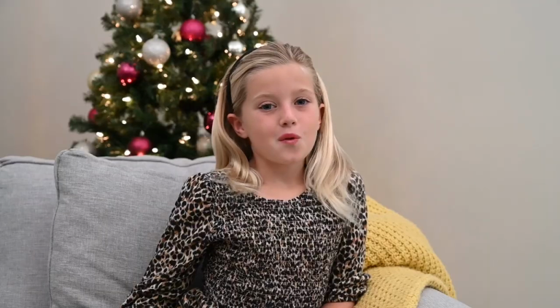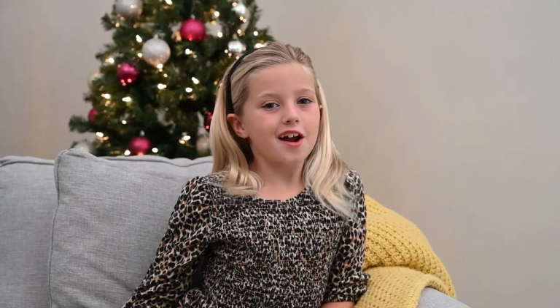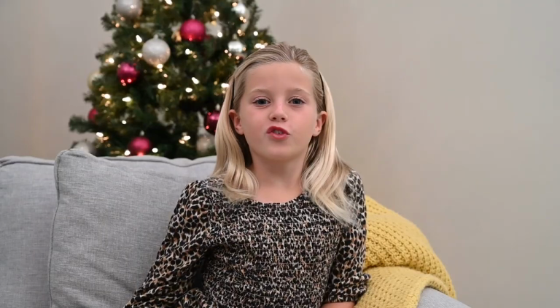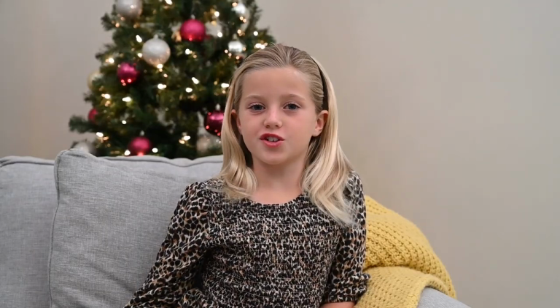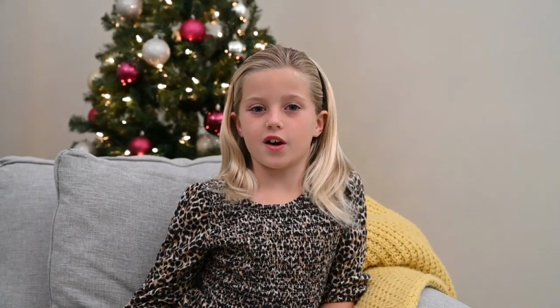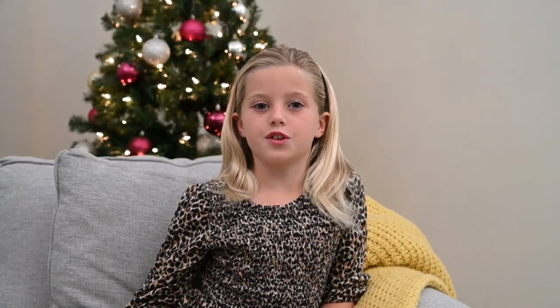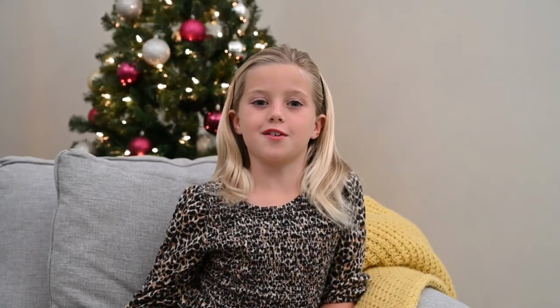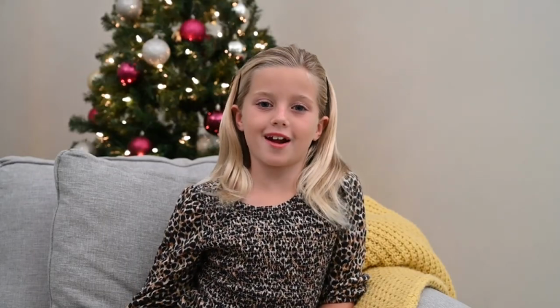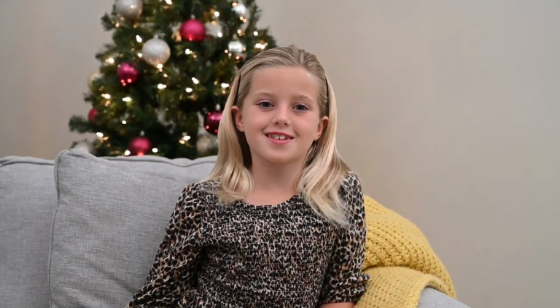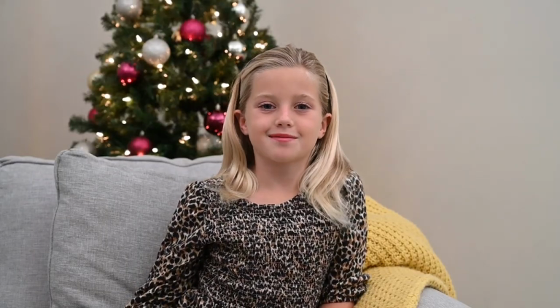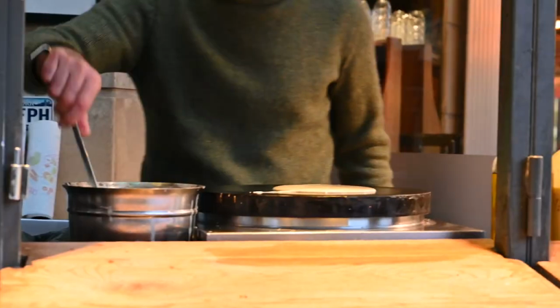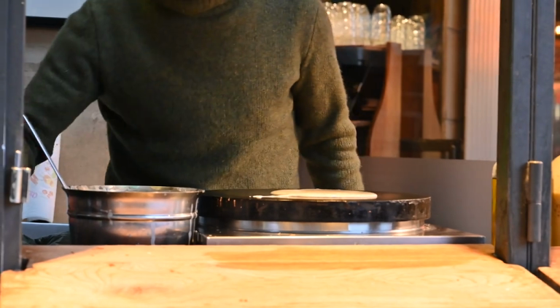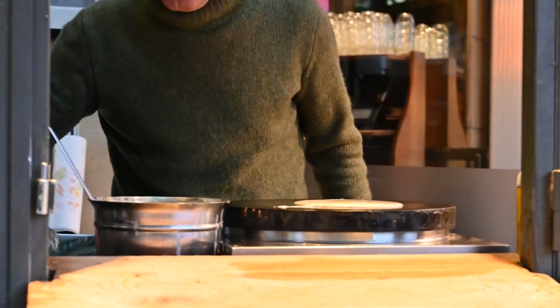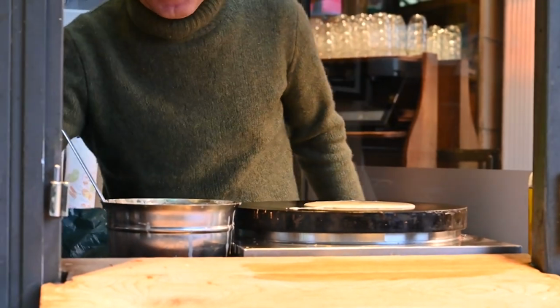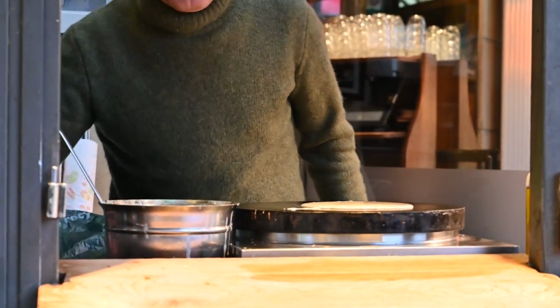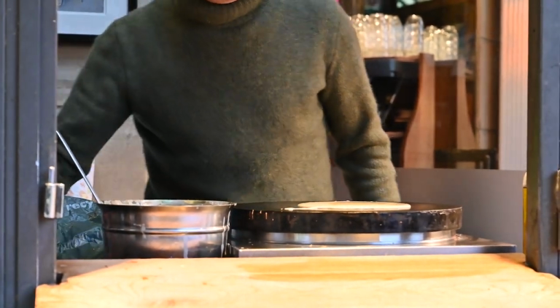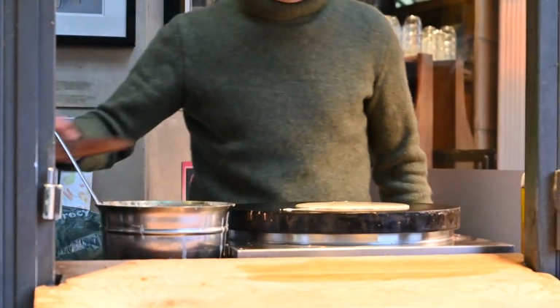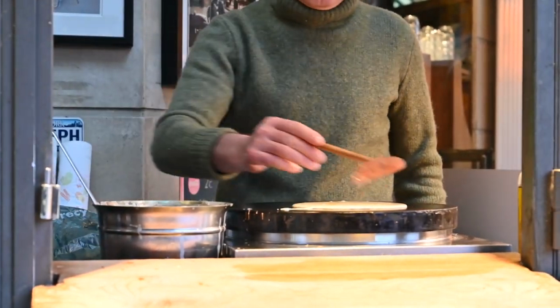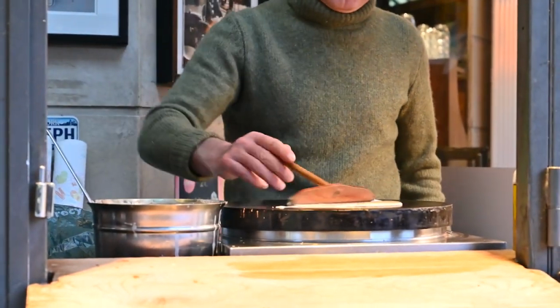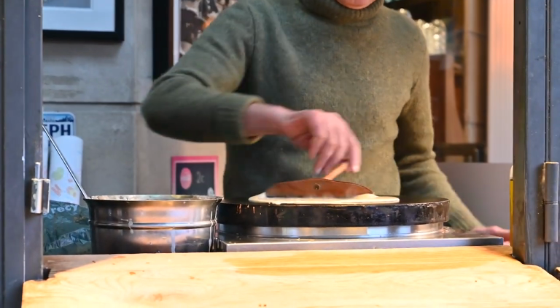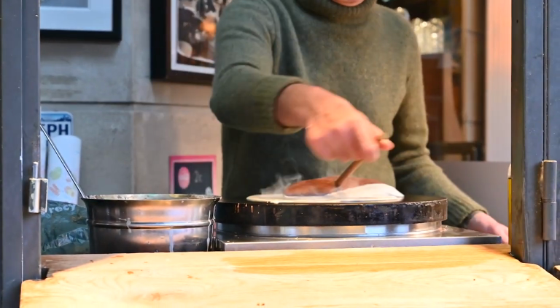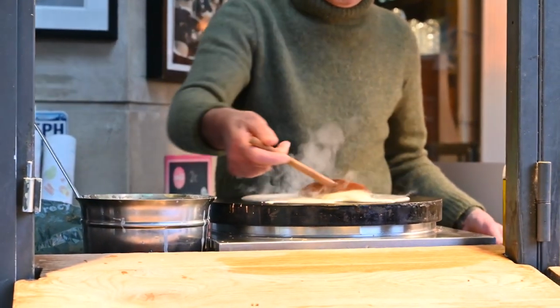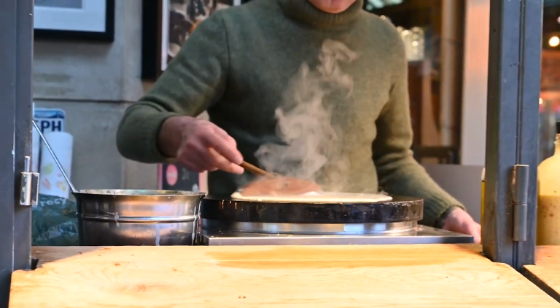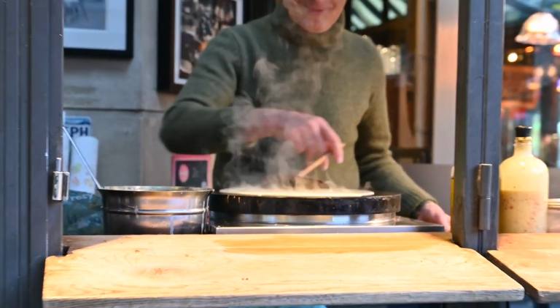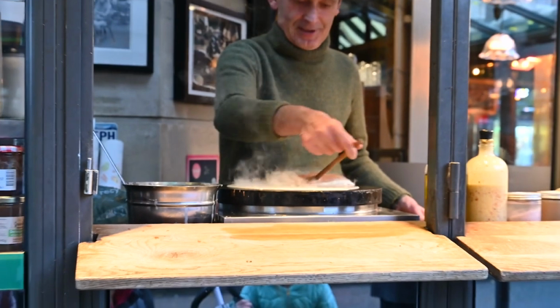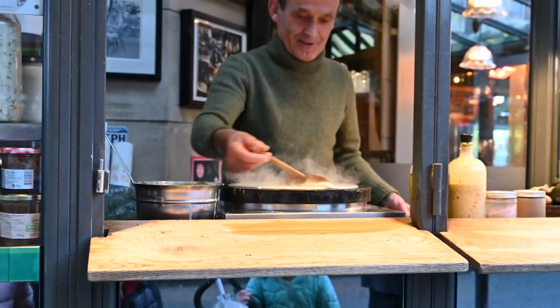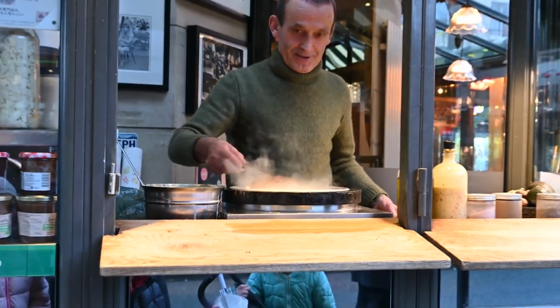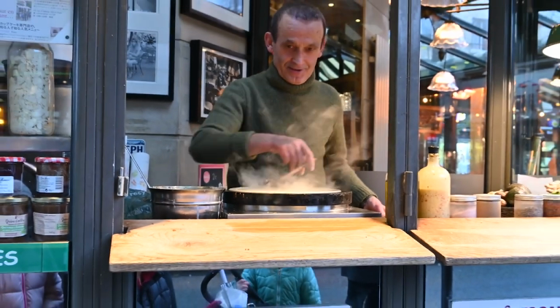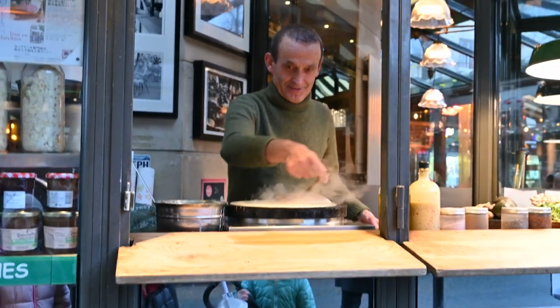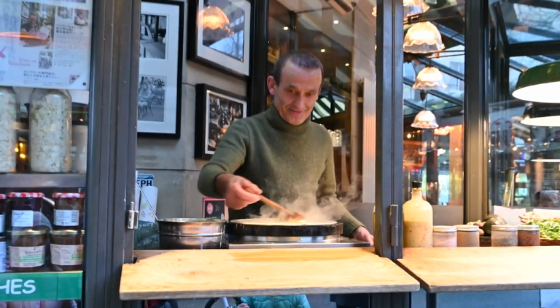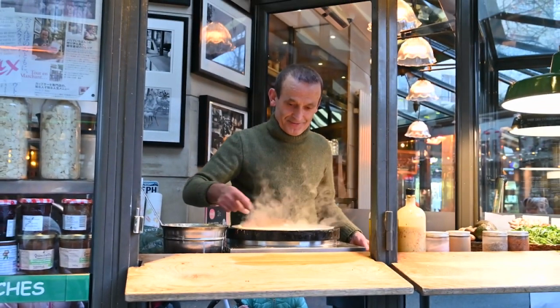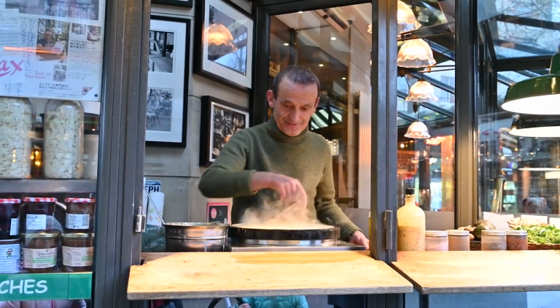What kind of food do you think of when you think of Paris? Crepes, perhaps? Crepes are an important part of the French diet, and I want to learn how to make one the French way.